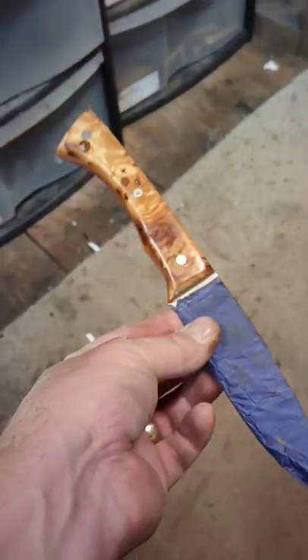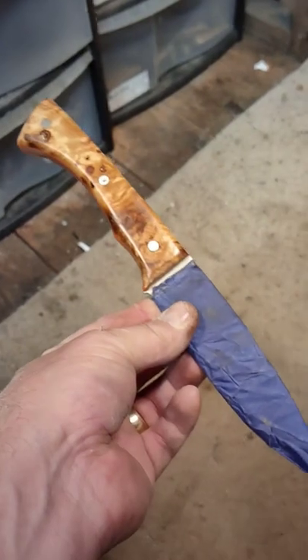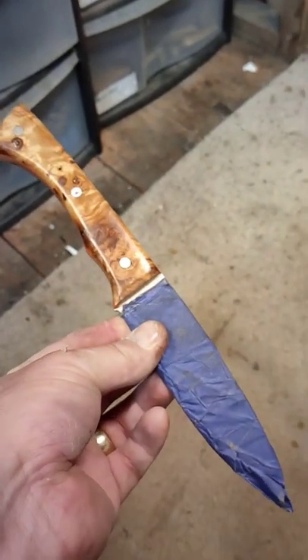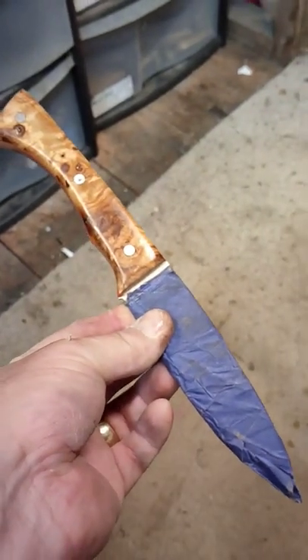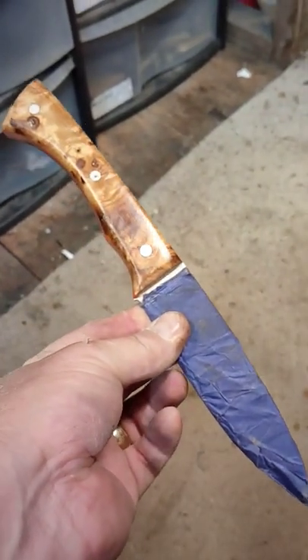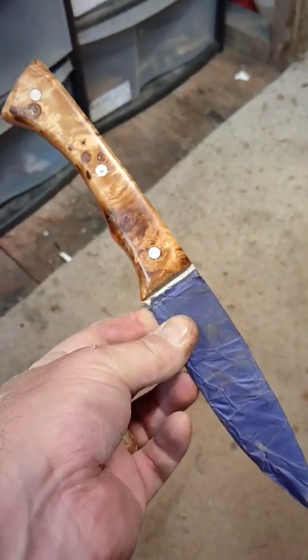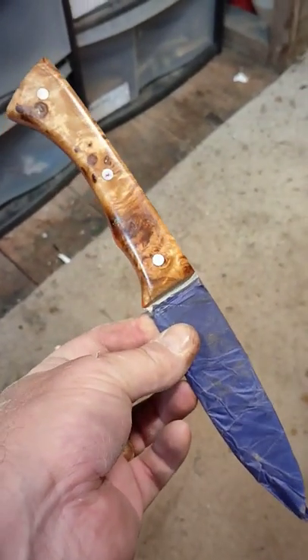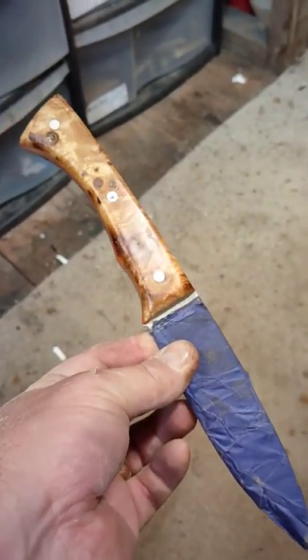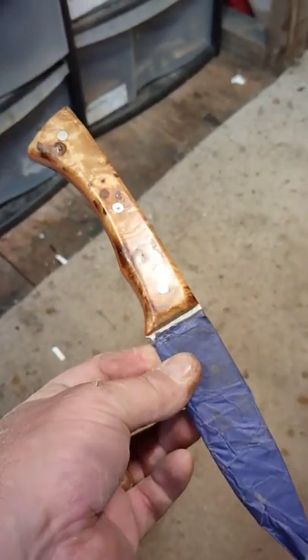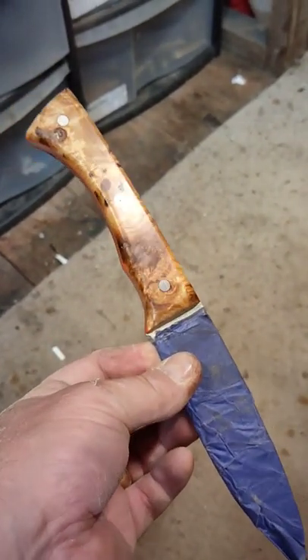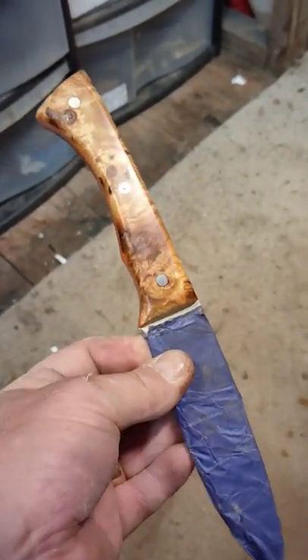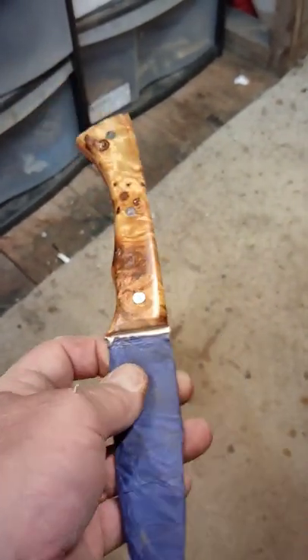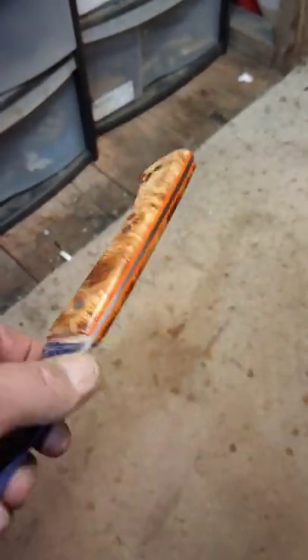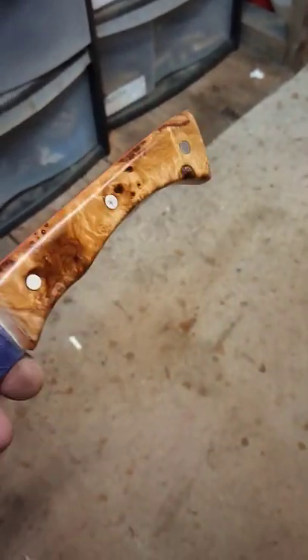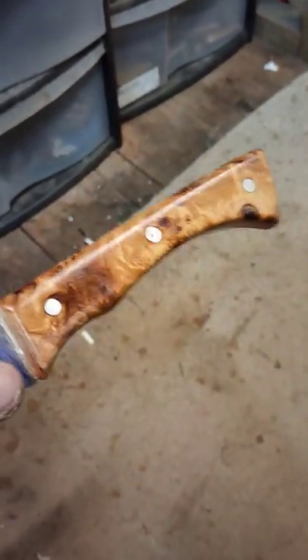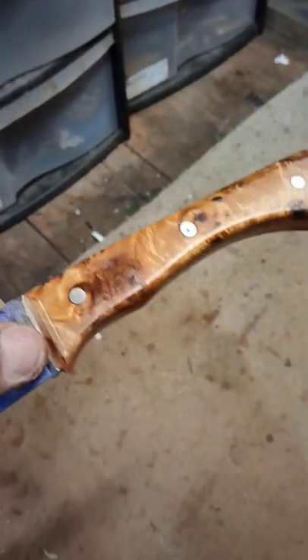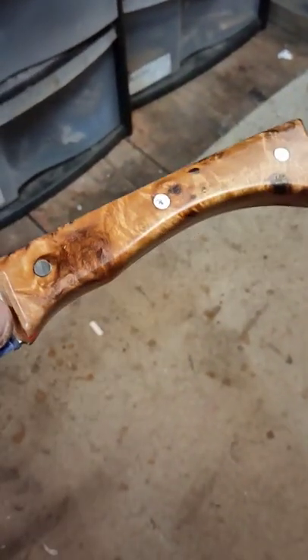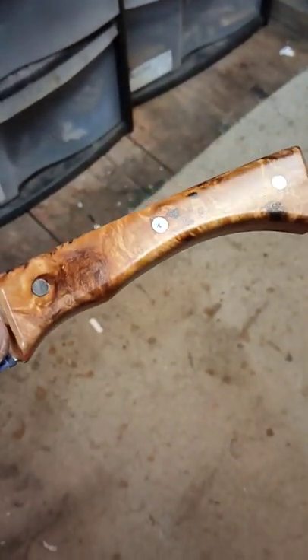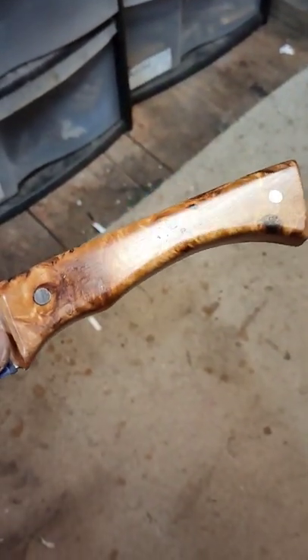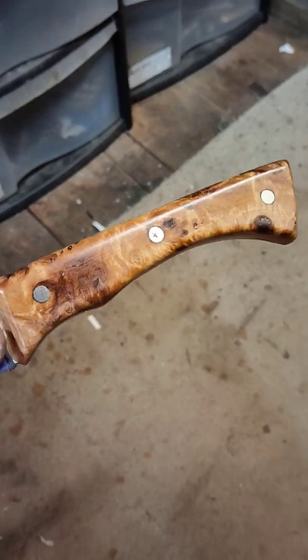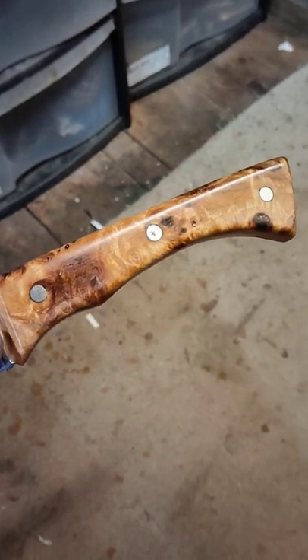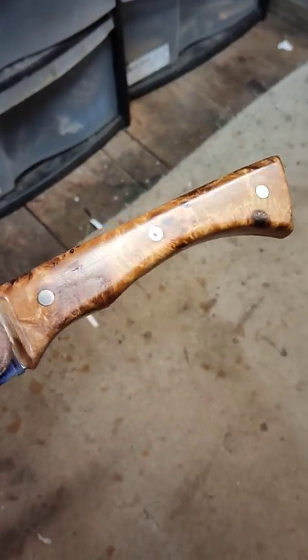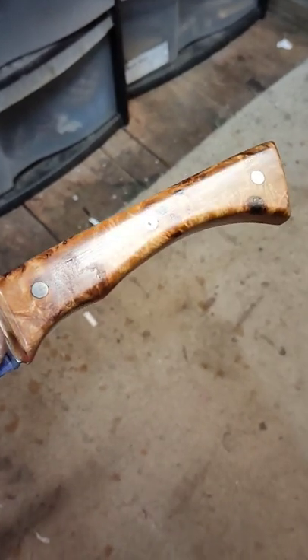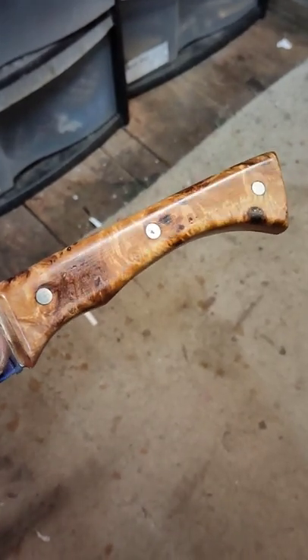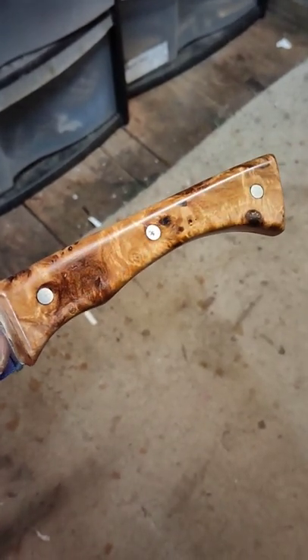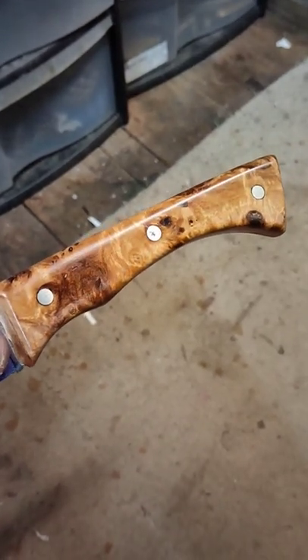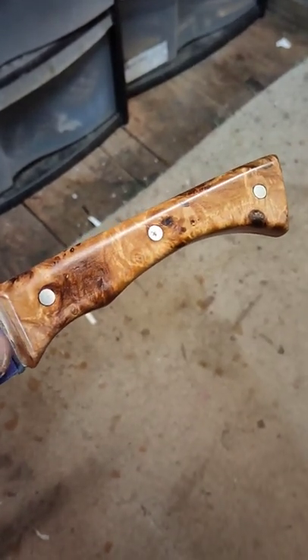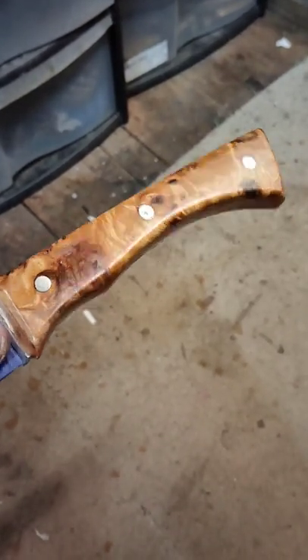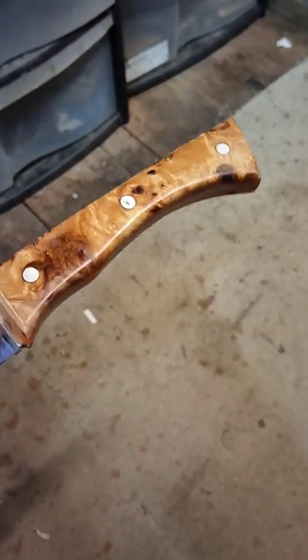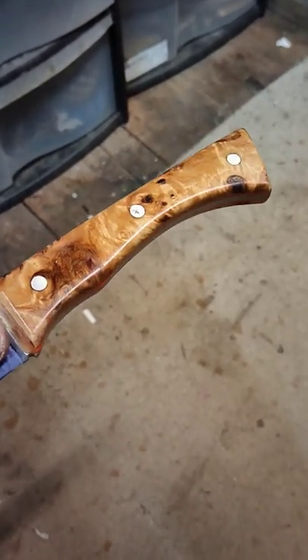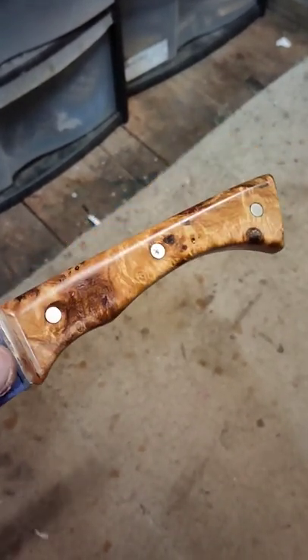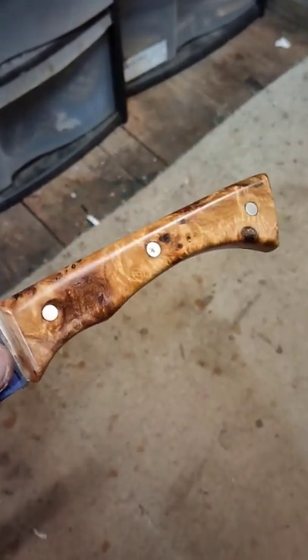So that one's gonna be finished relatively soon. Look at that. I do love a bit of oak and spotted beech.